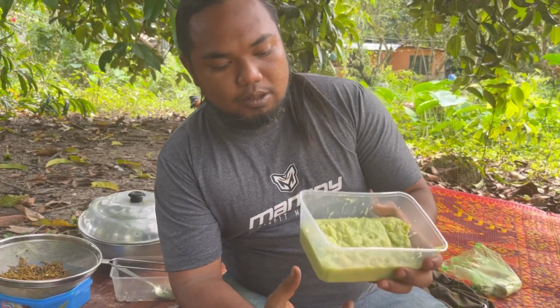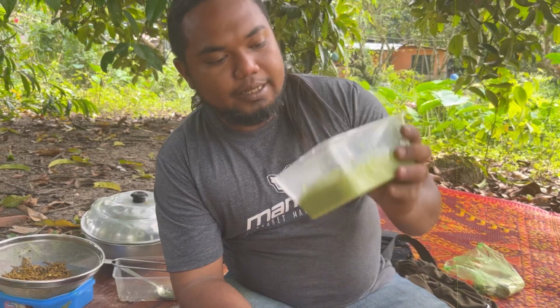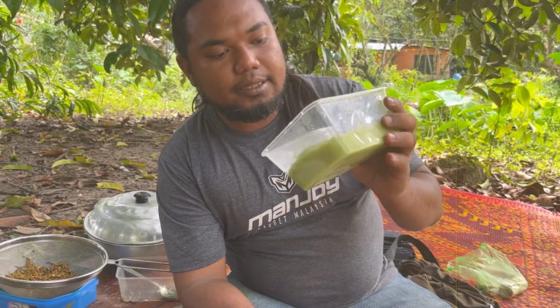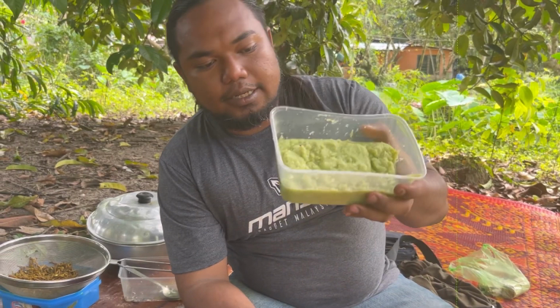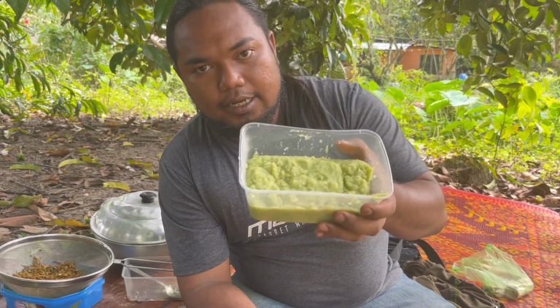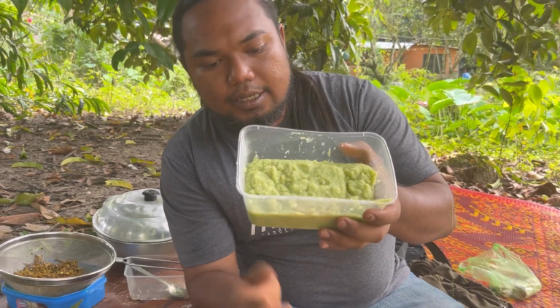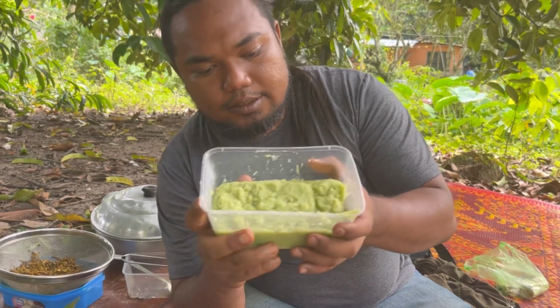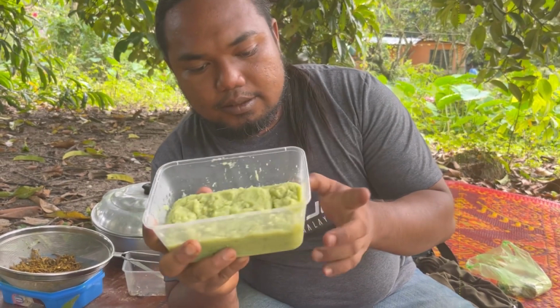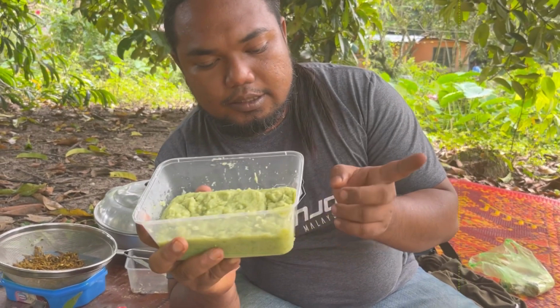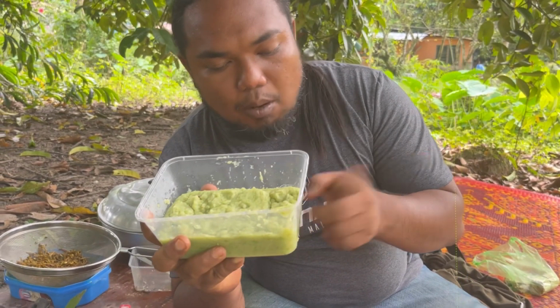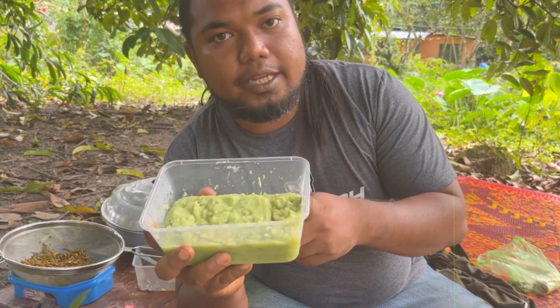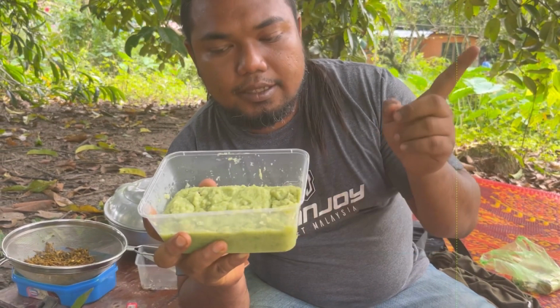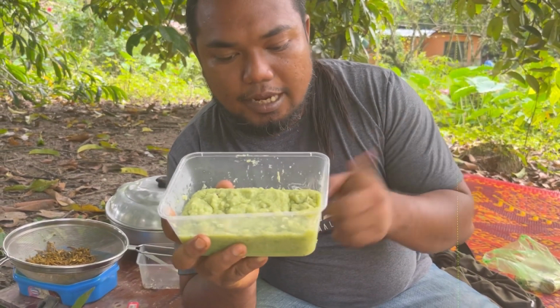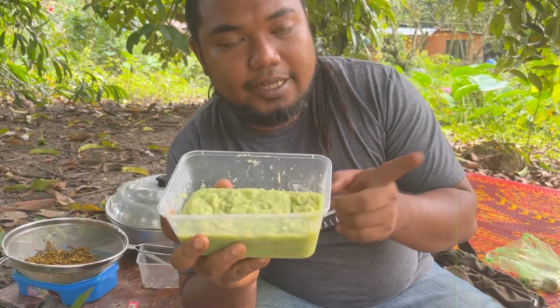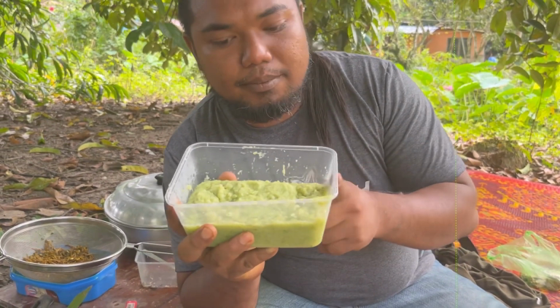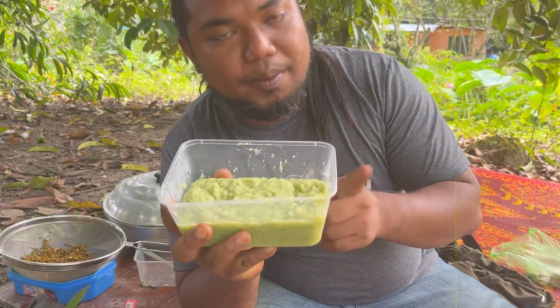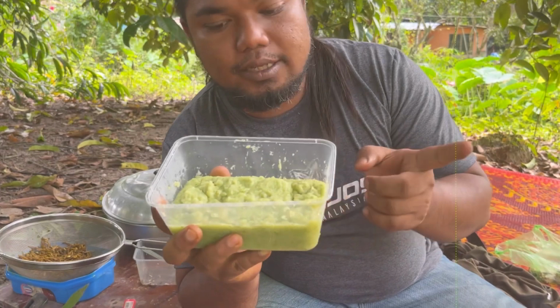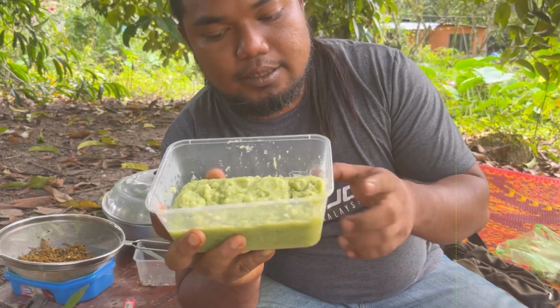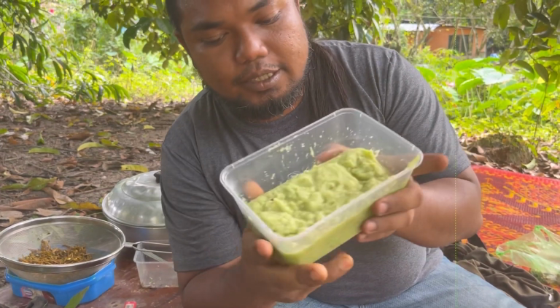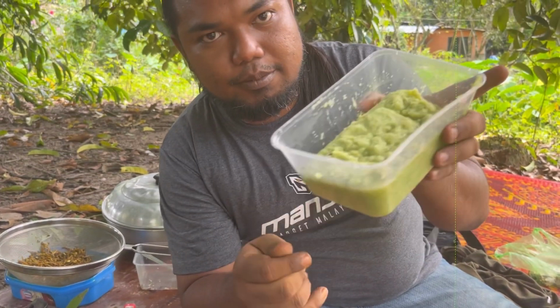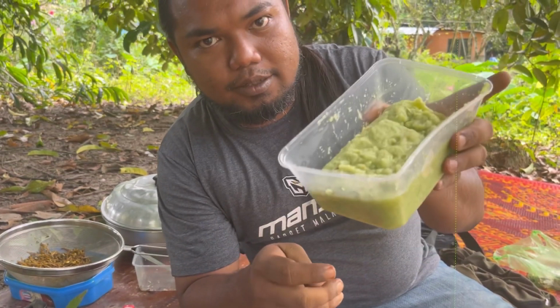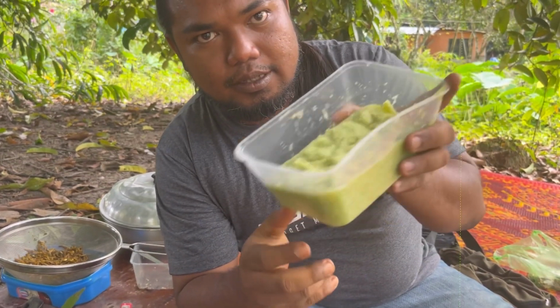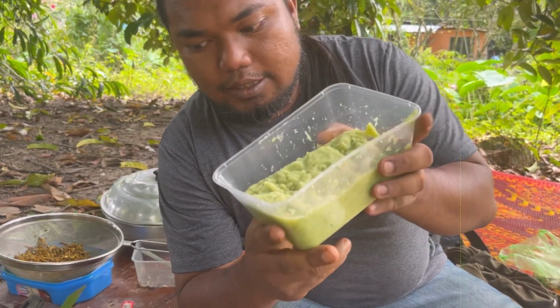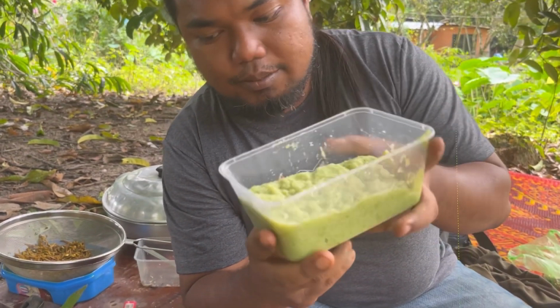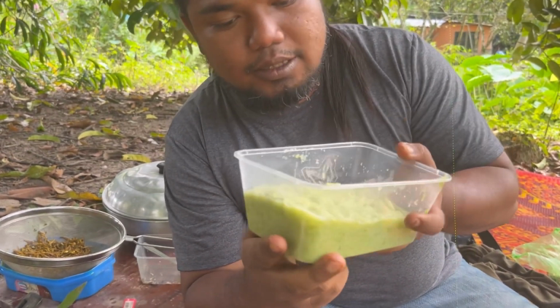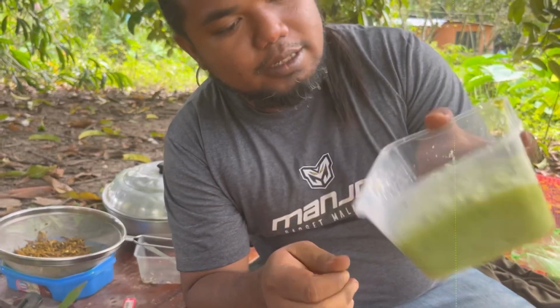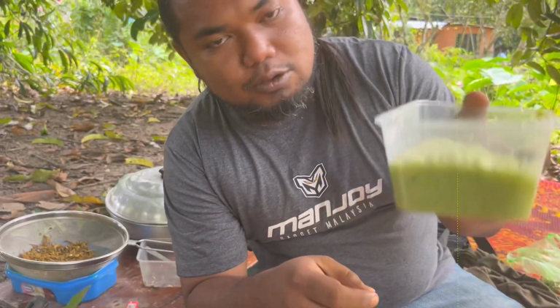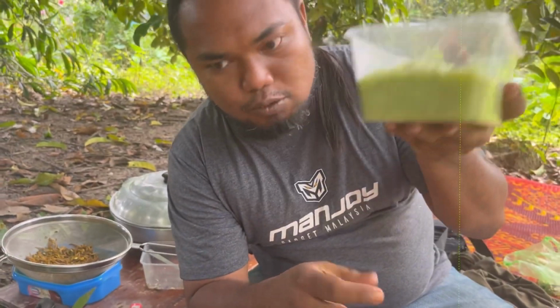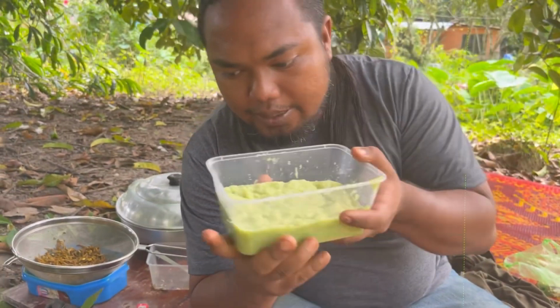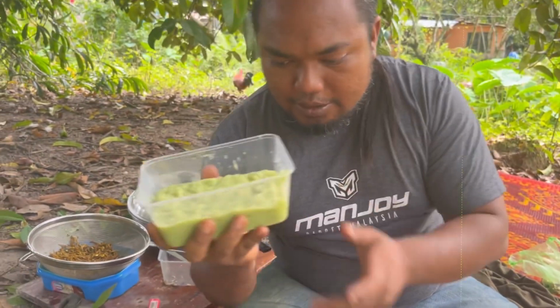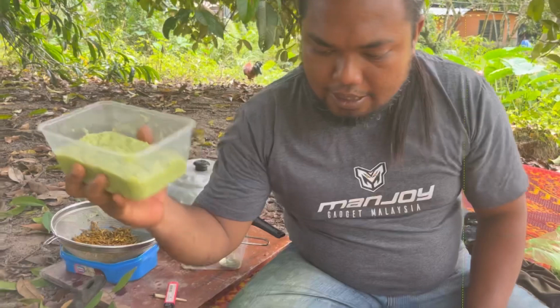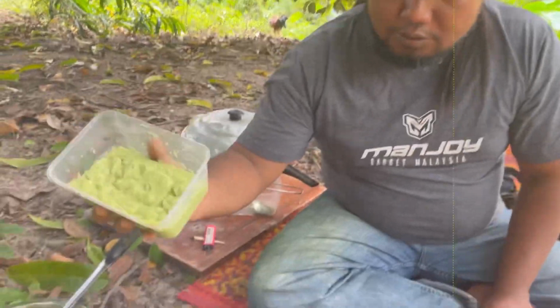Okay guys, kat sini kita ada bawang putih, cabai dengan bawang merah yang dah siap di blender. Yang dah siap di blender. Kita tumis dulu bahan-bahan ni, kita nak ikan.